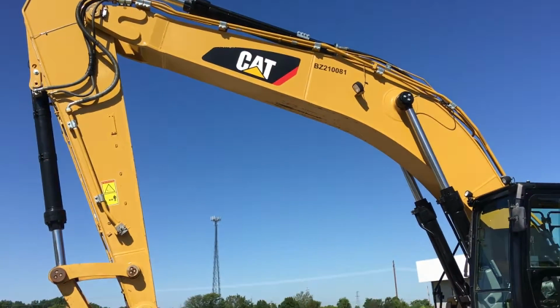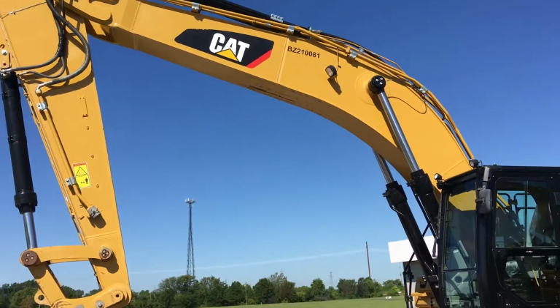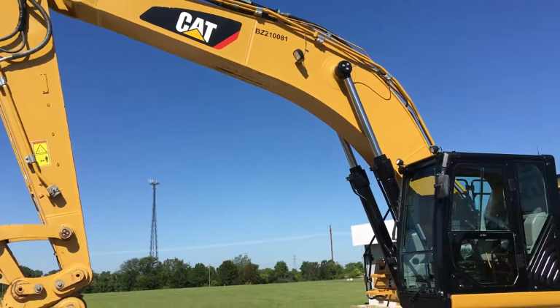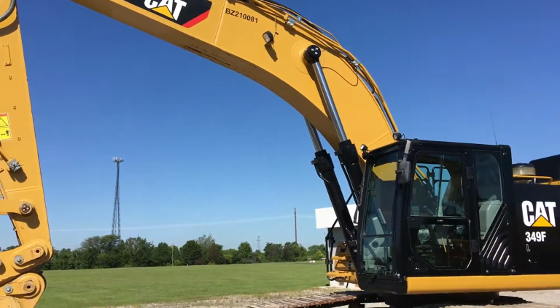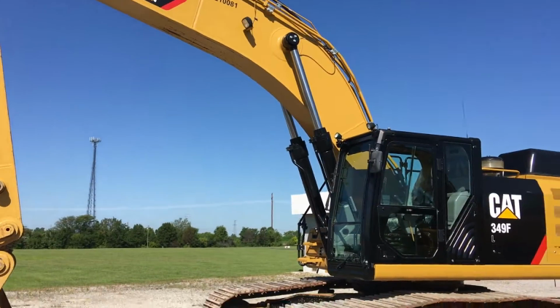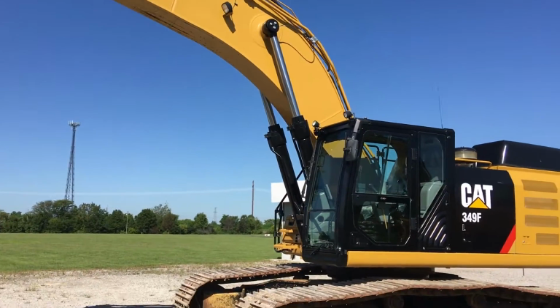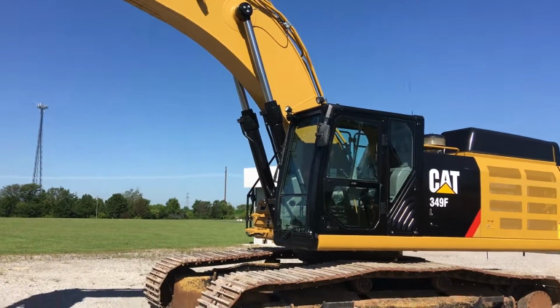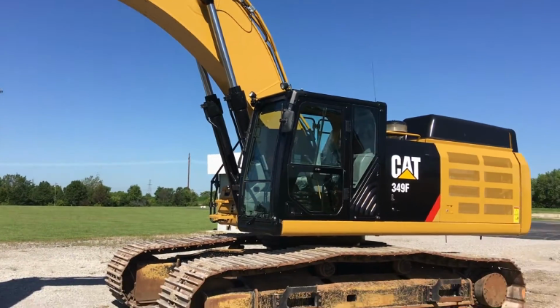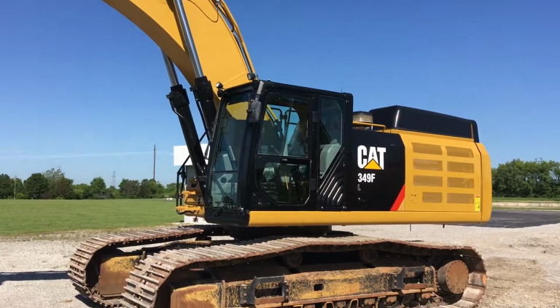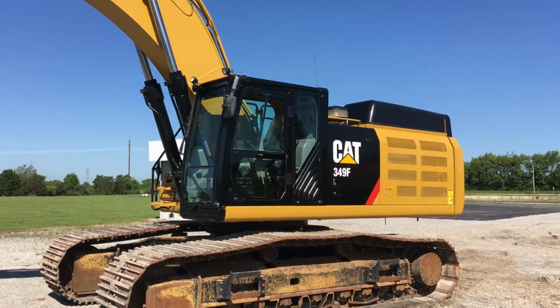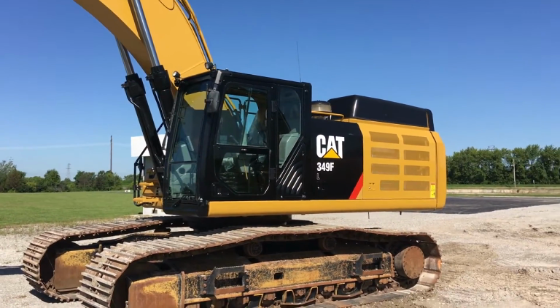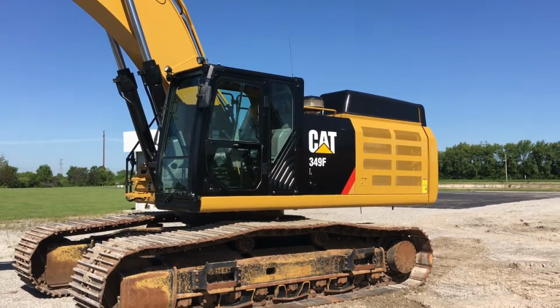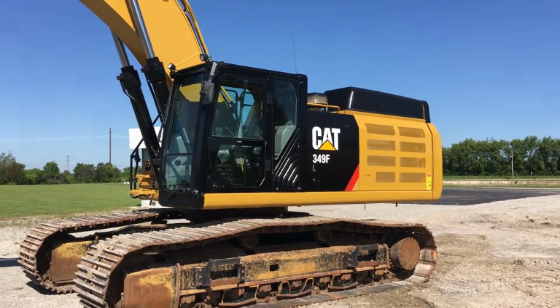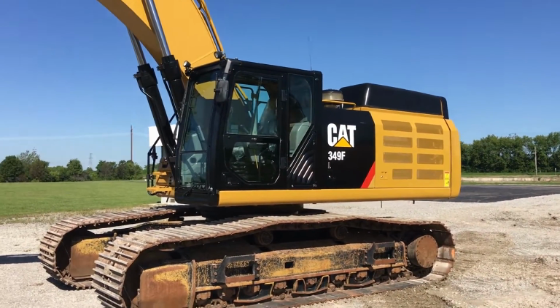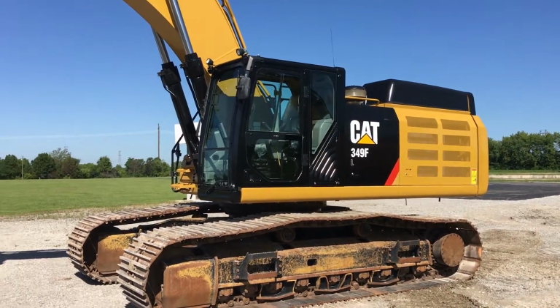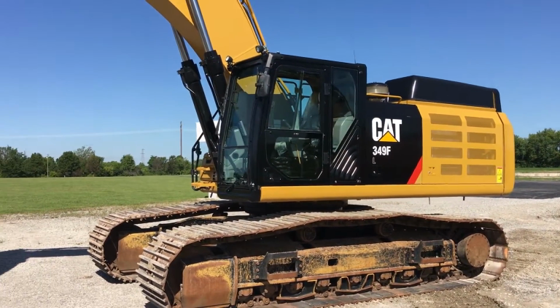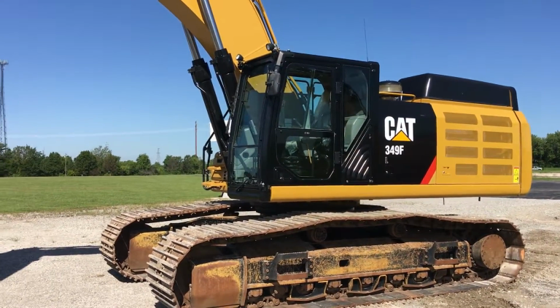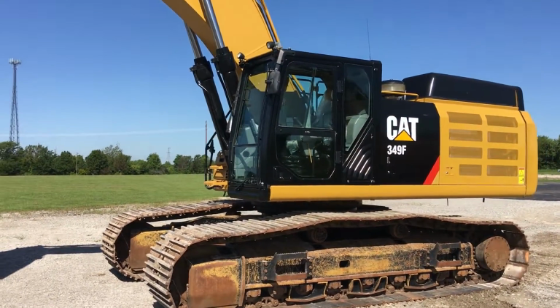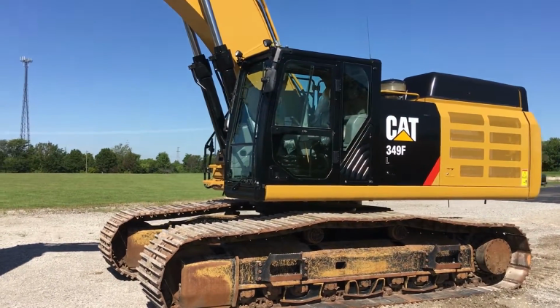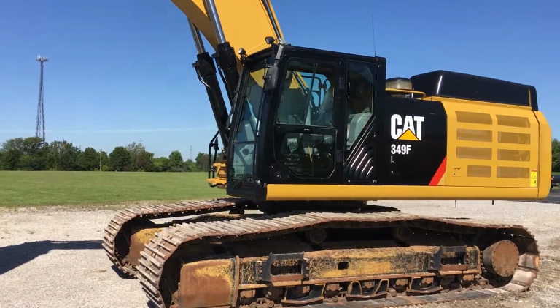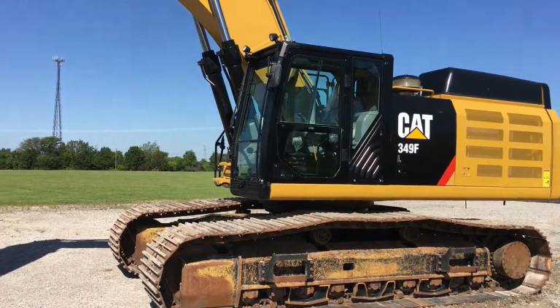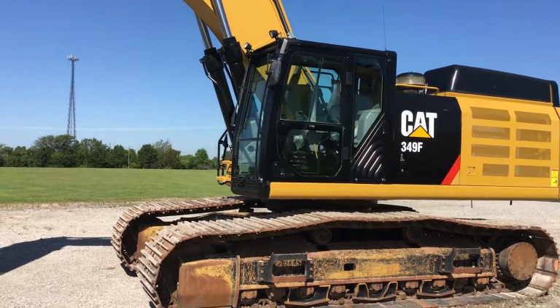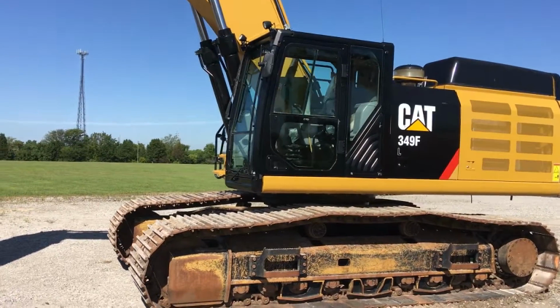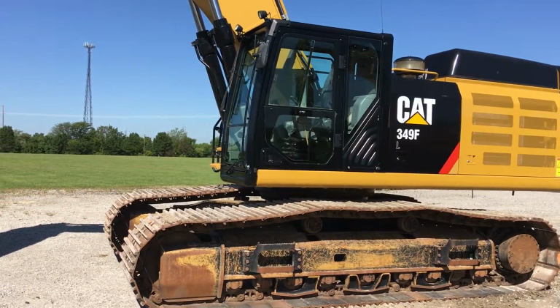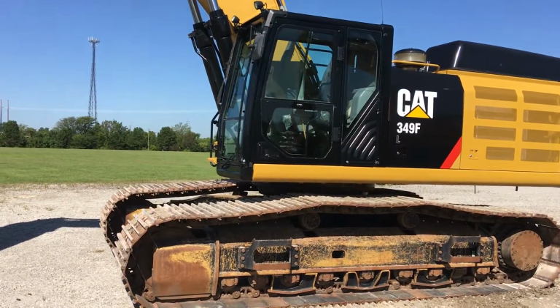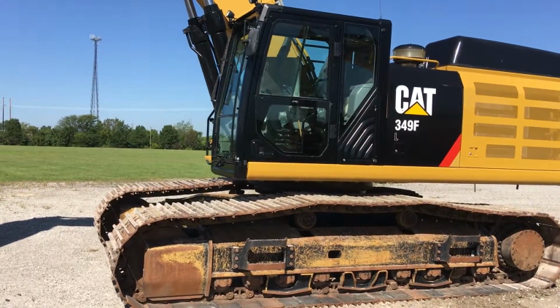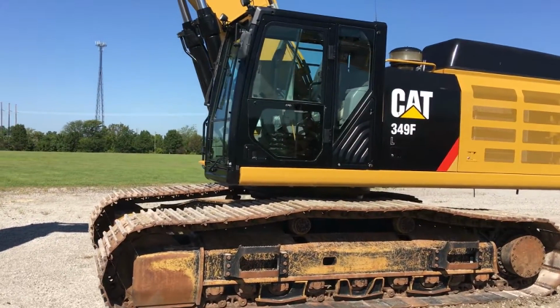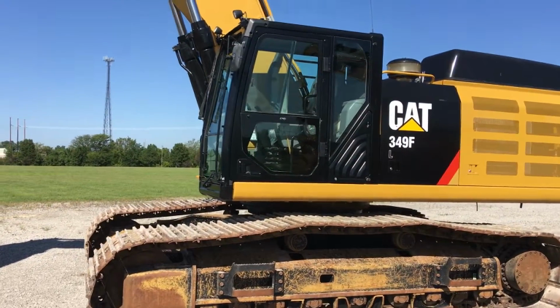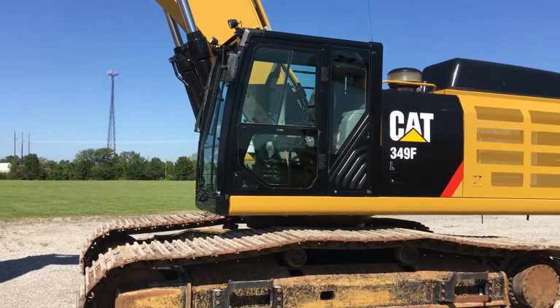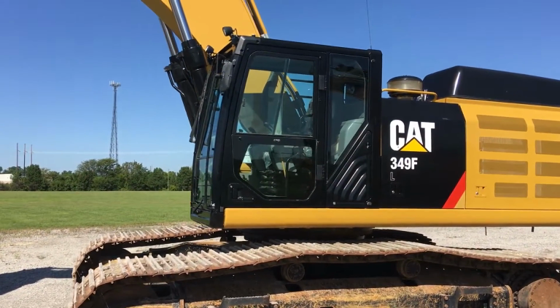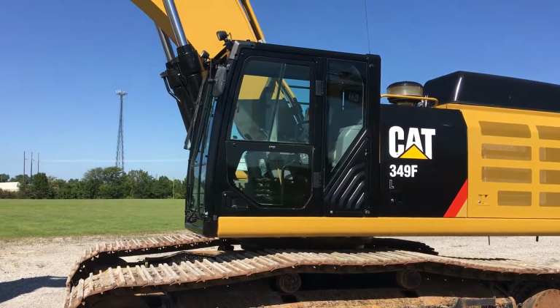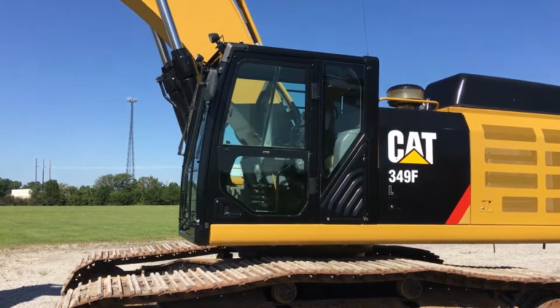It's got the medium stick, which would be the 12-10 stick.